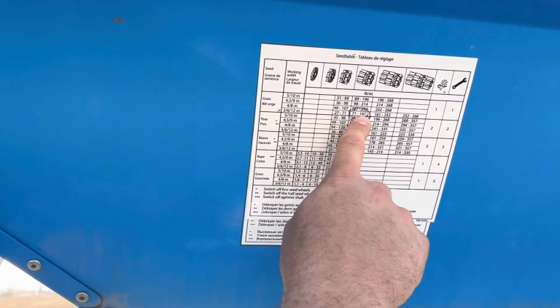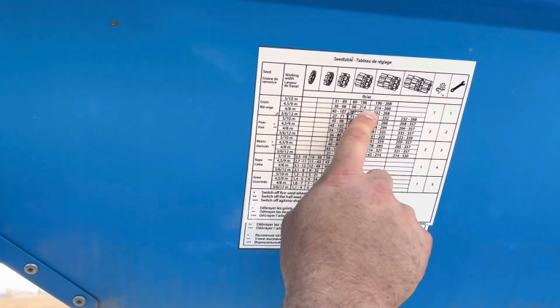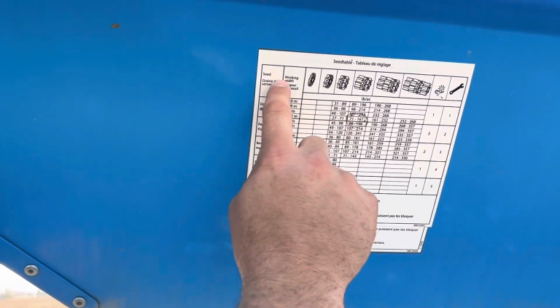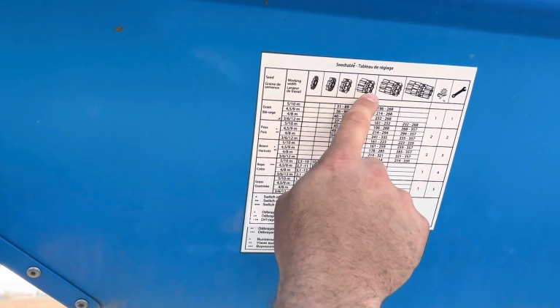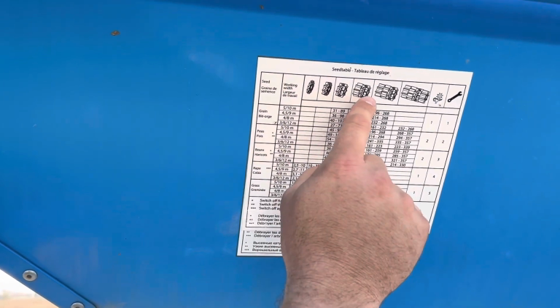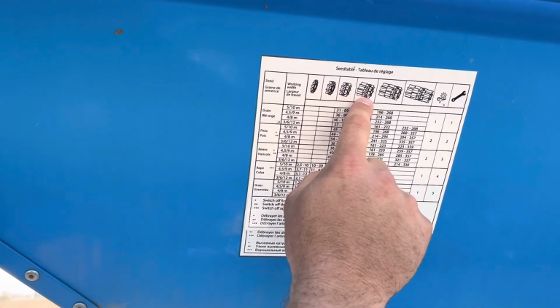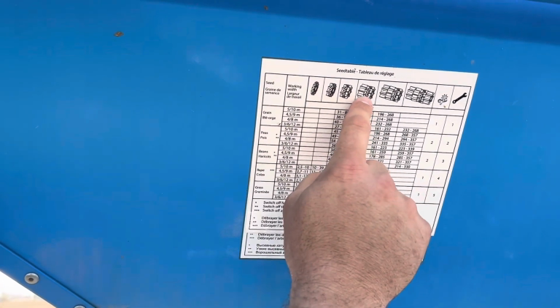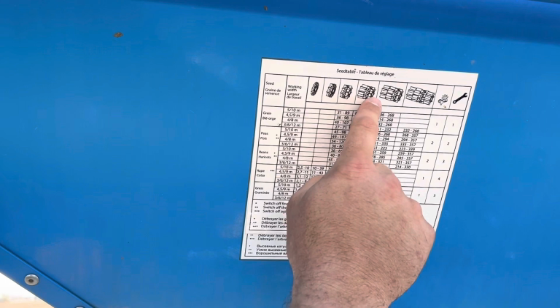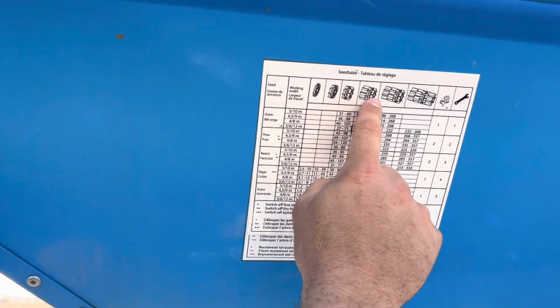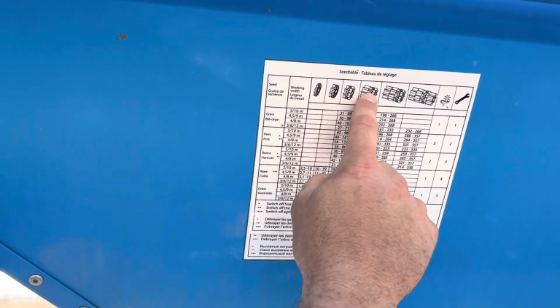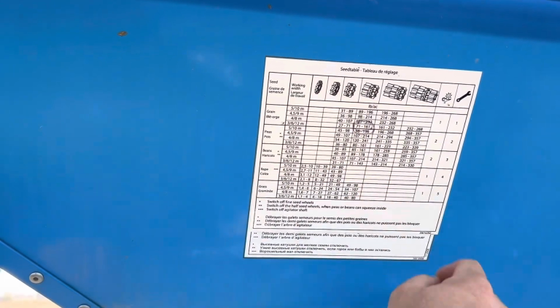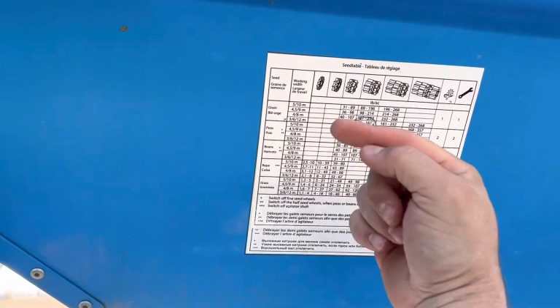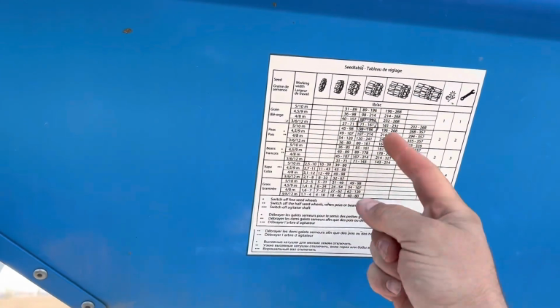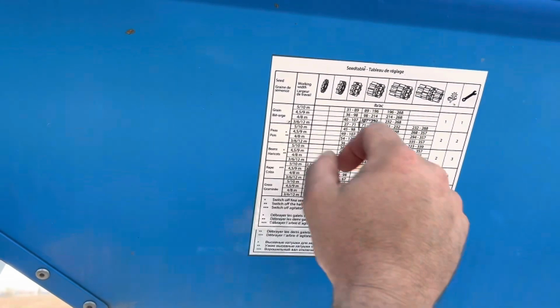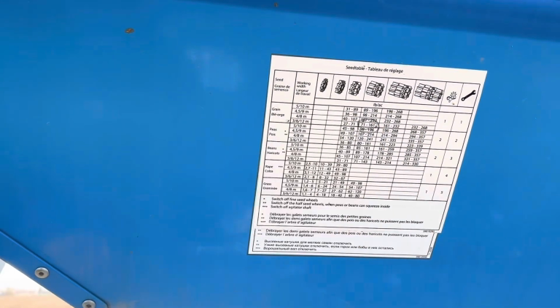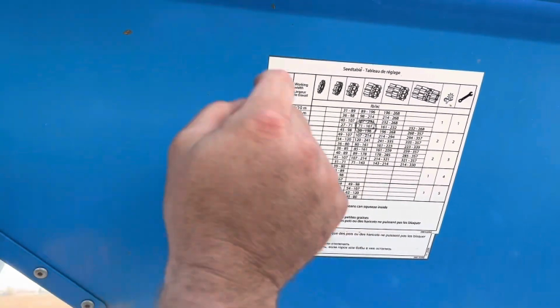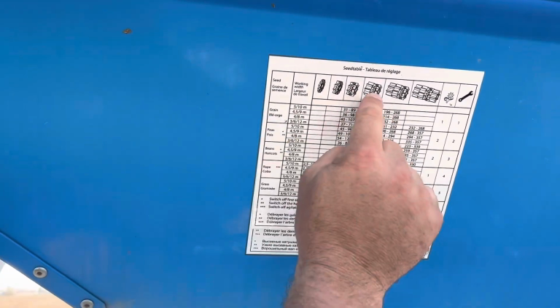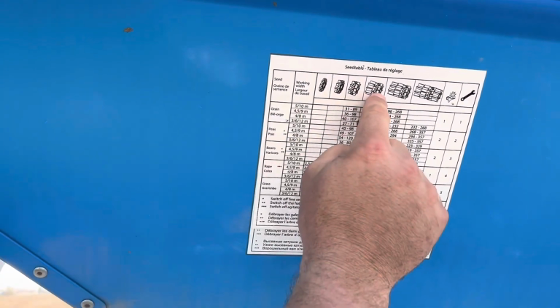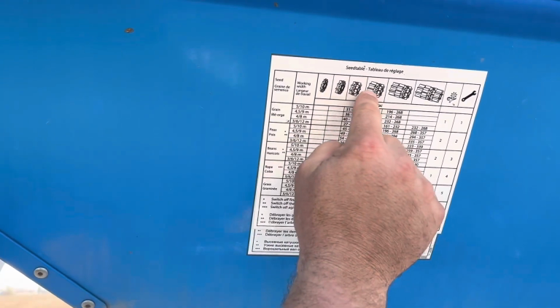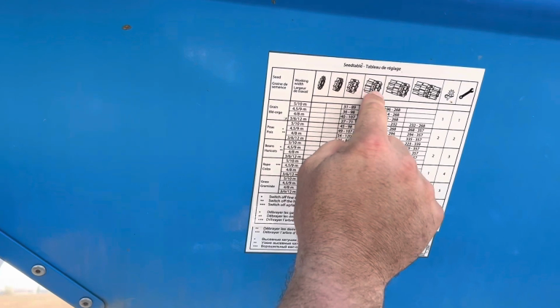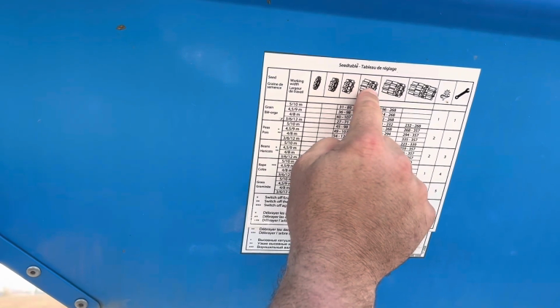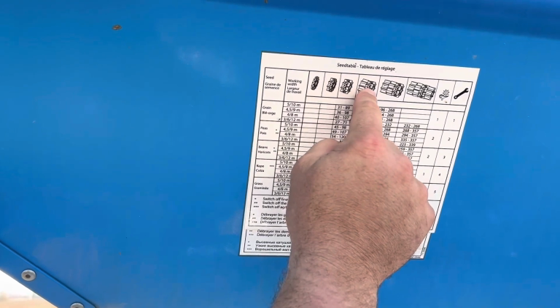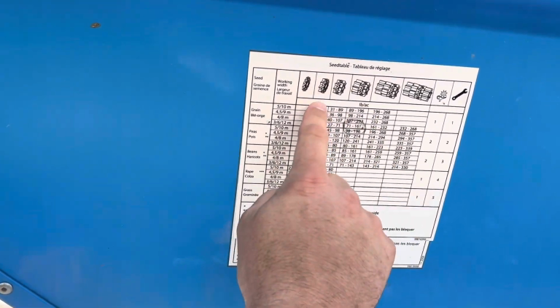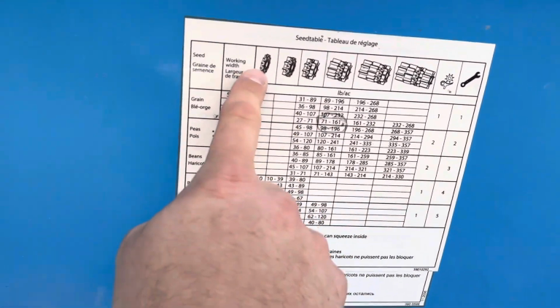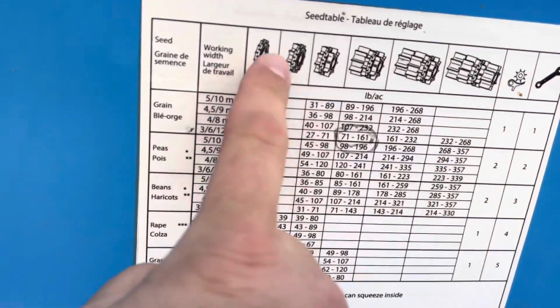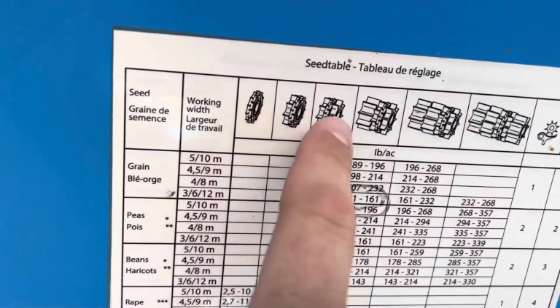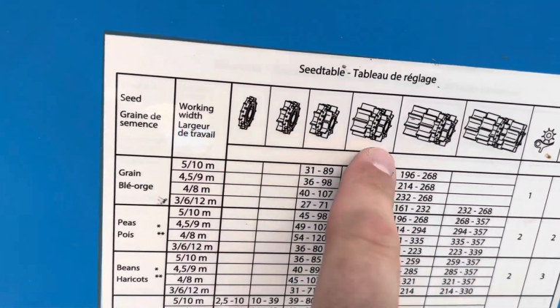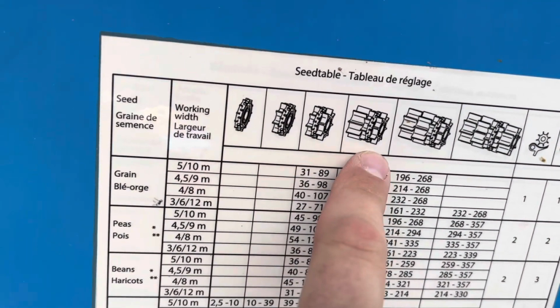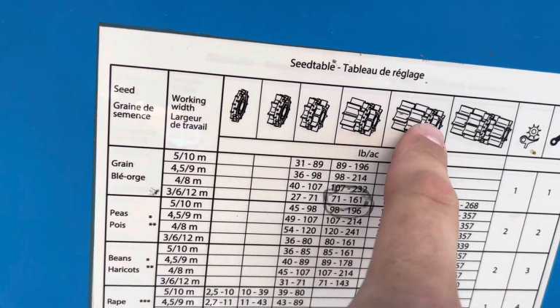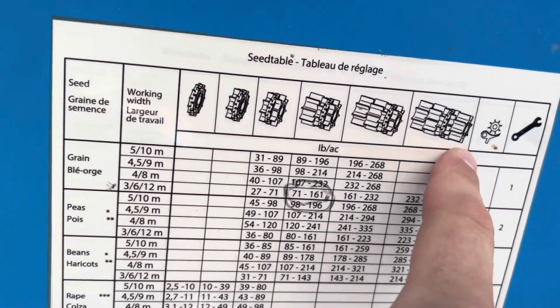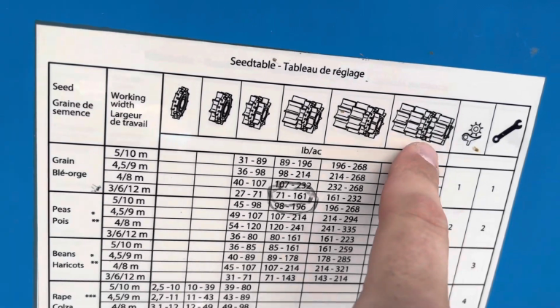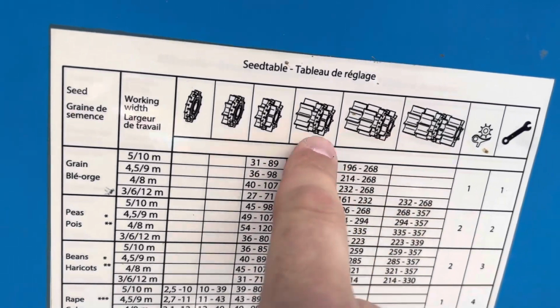So these are the seed wheels in here that turn and let the seed come out. There were four wheels on that one. You can see on here there's one, two, three, four, five, and six different settings.